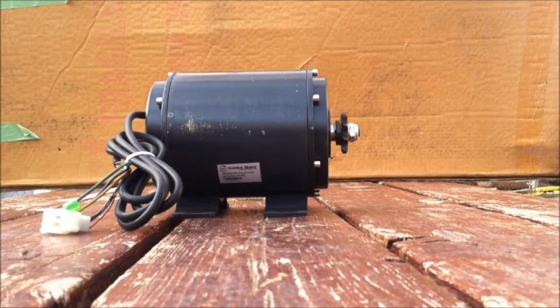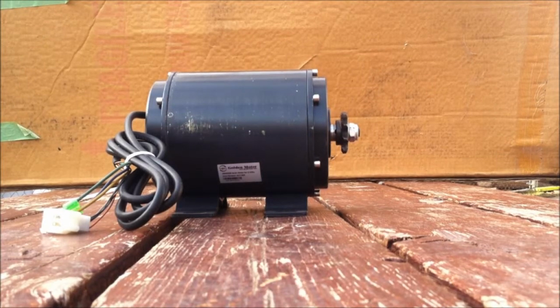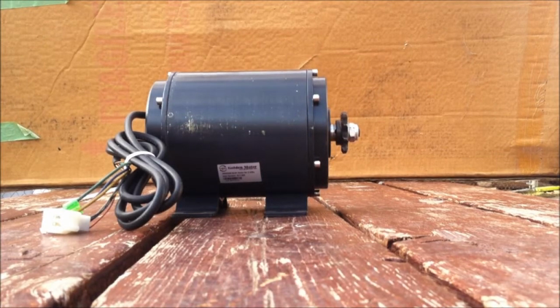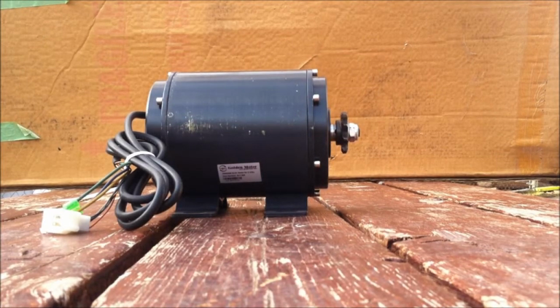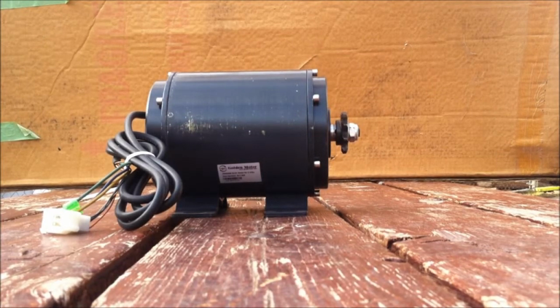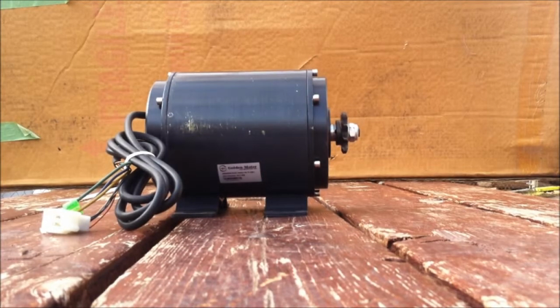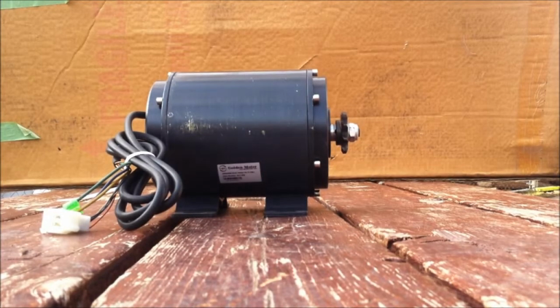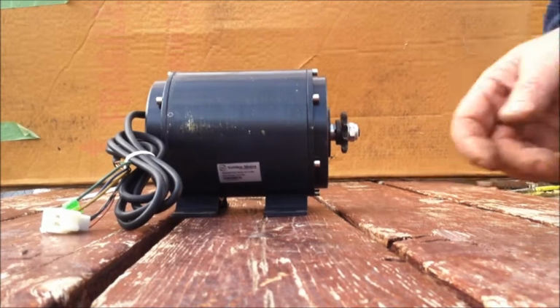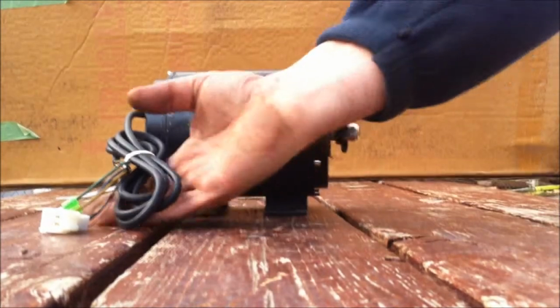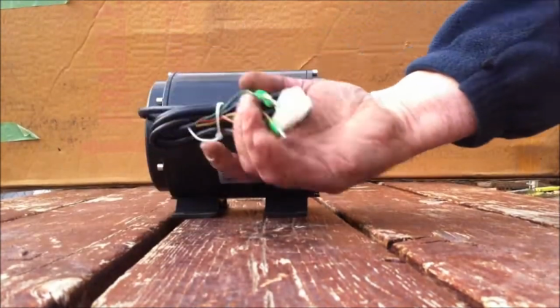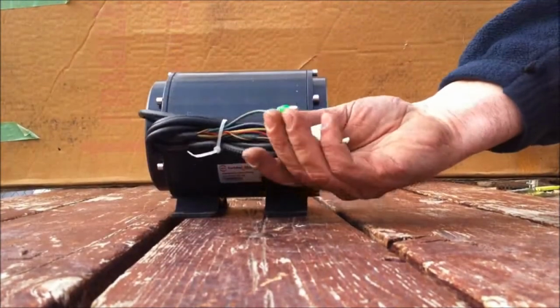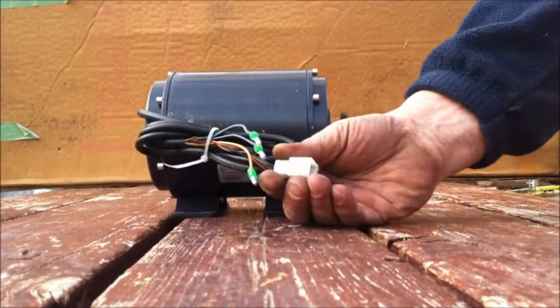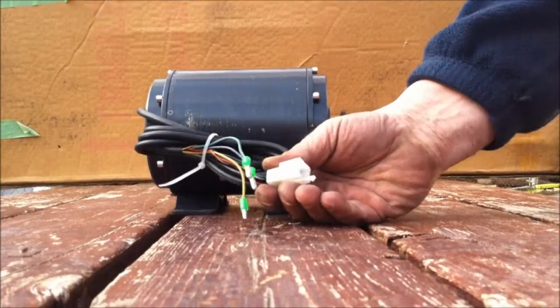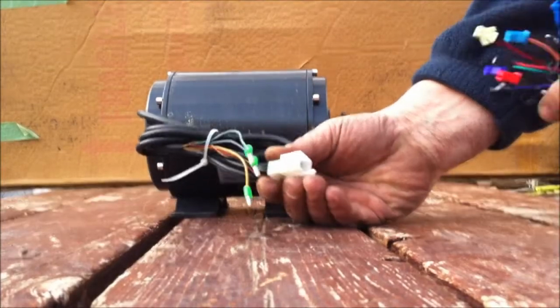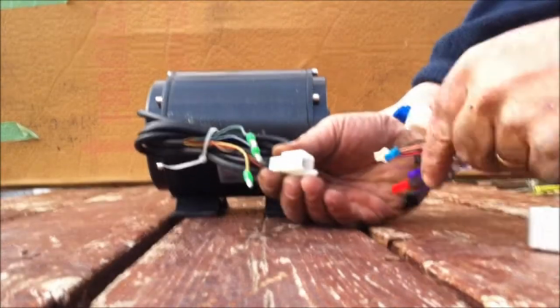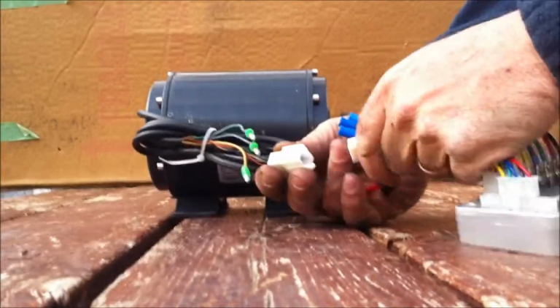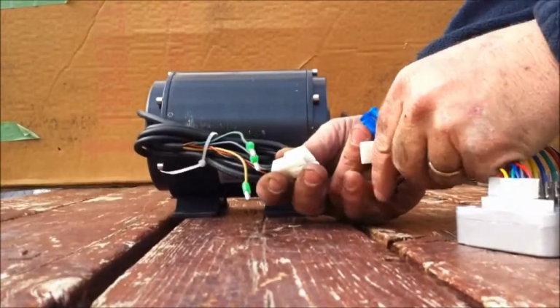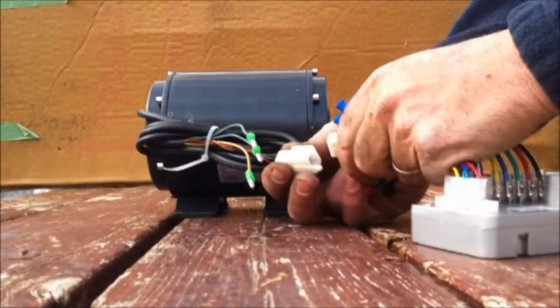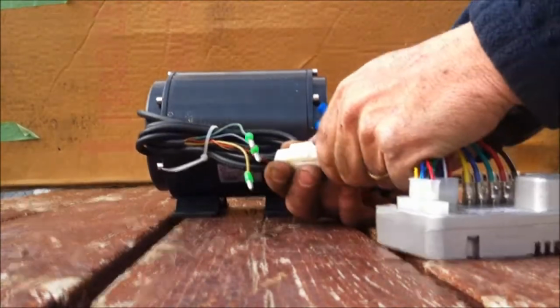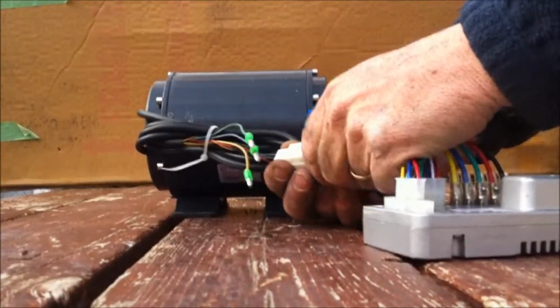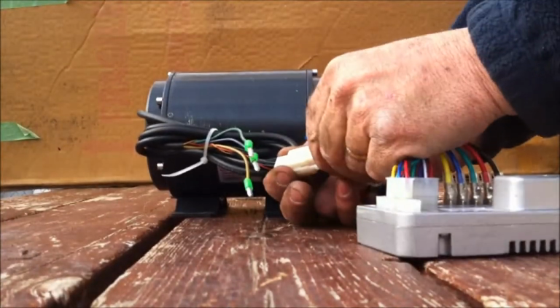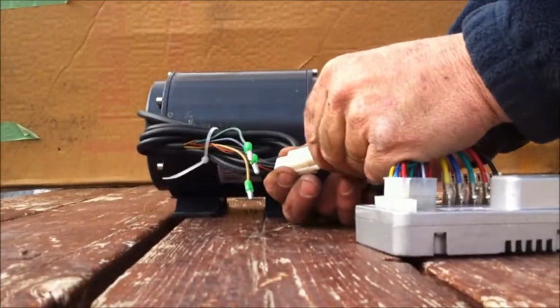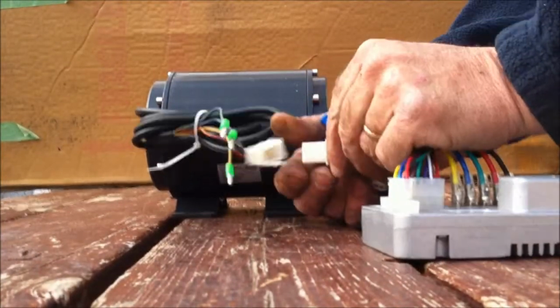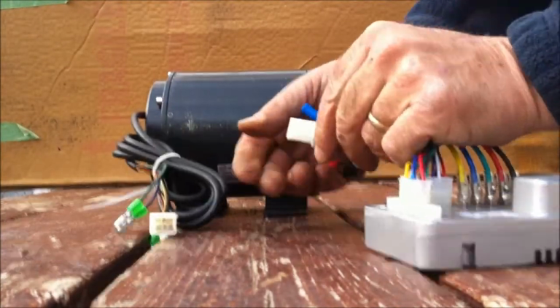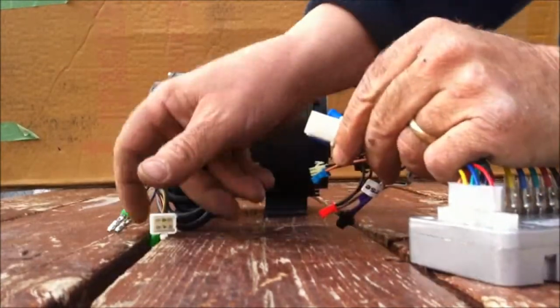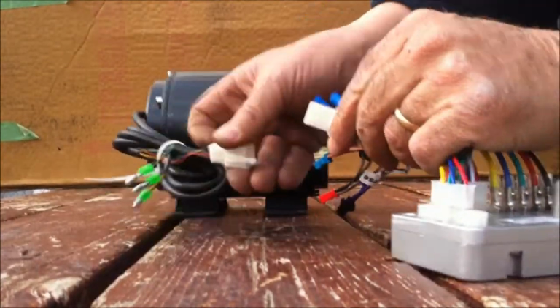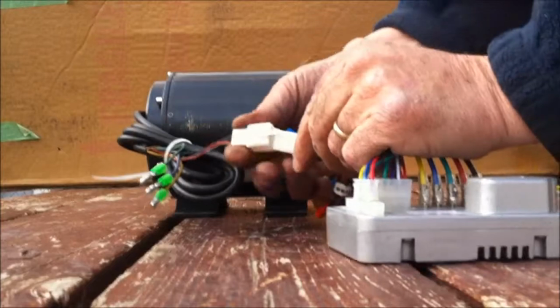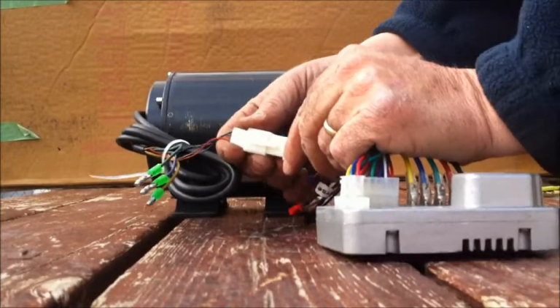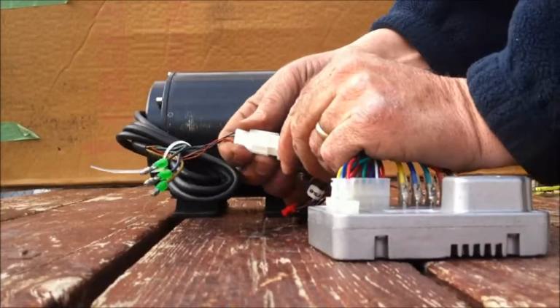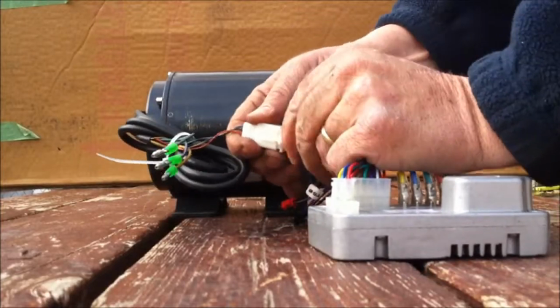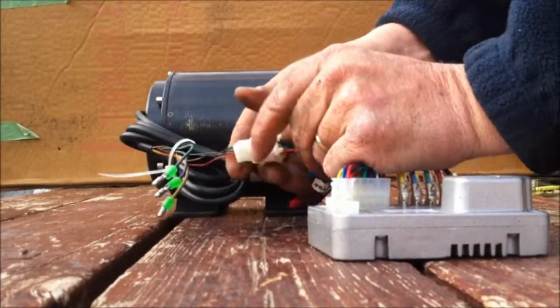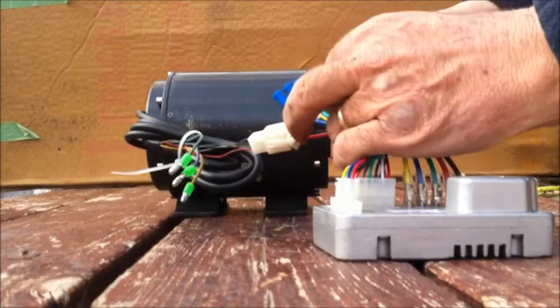Going to film outside today. So here we go. The 650 watt motor — plug it into a magic controller. There's the five-way plug.